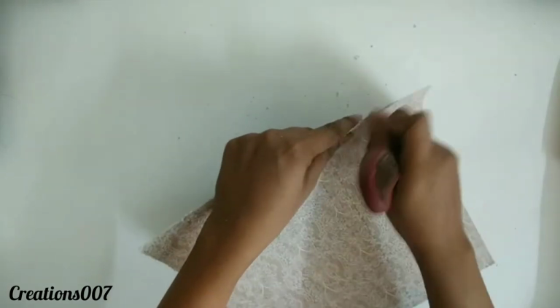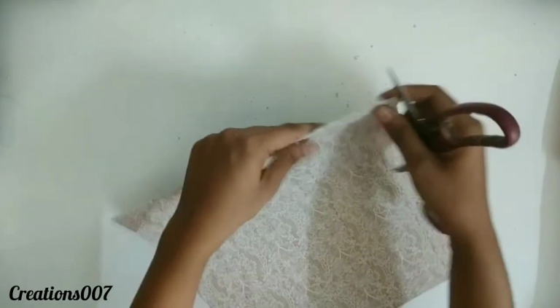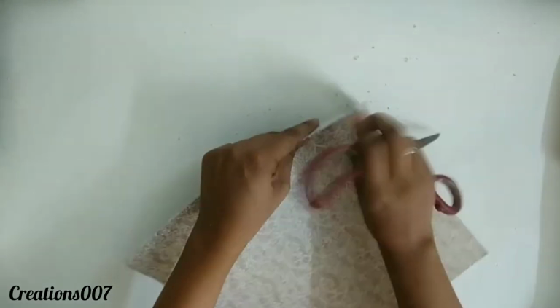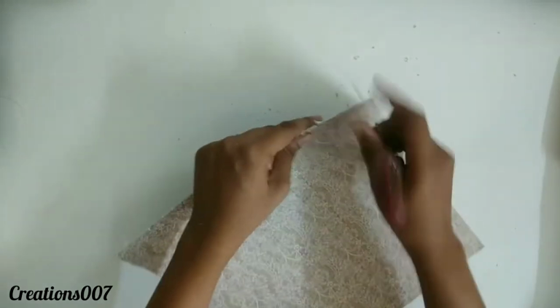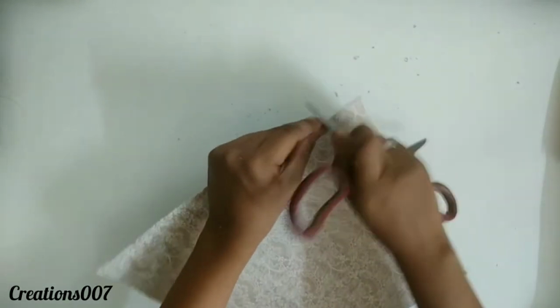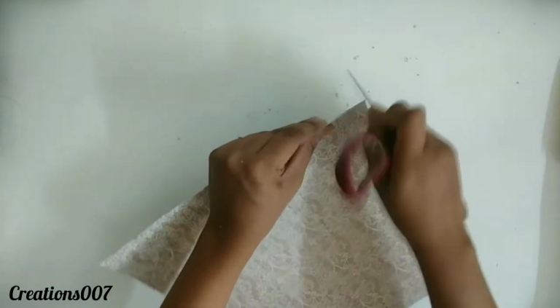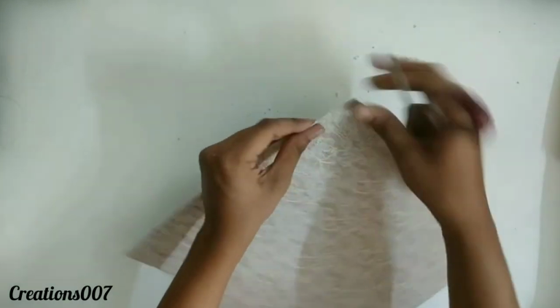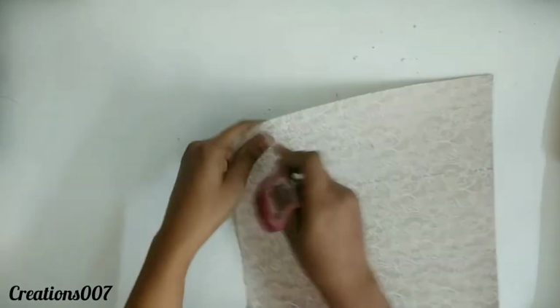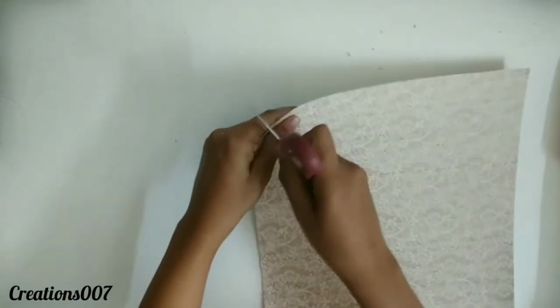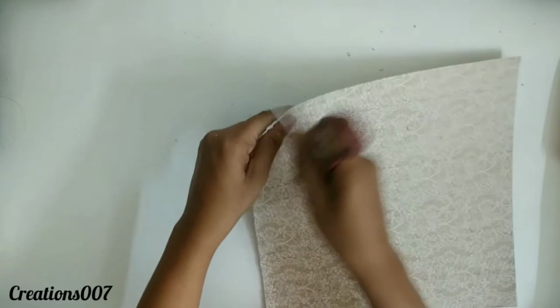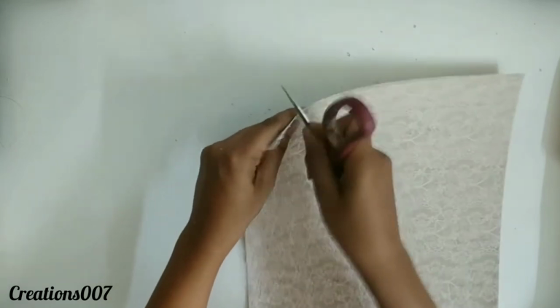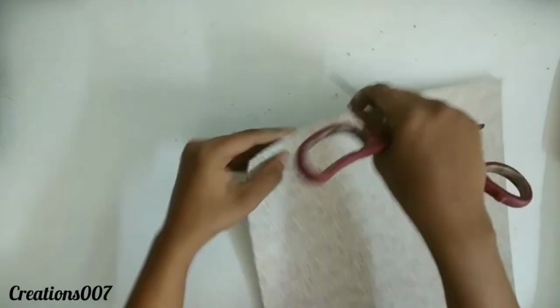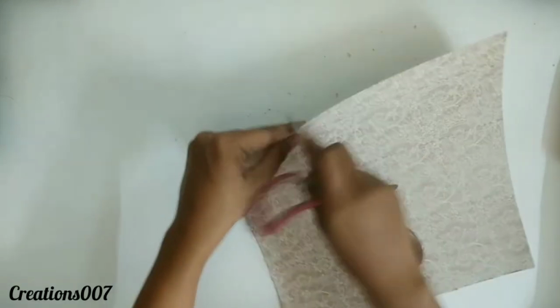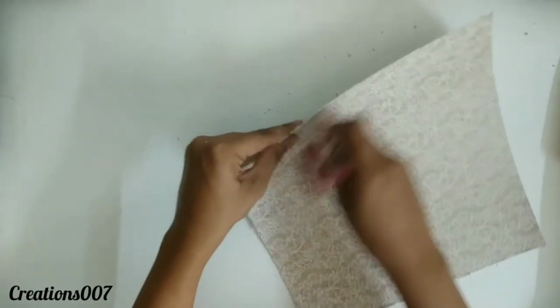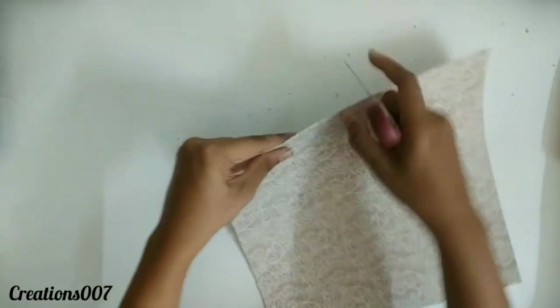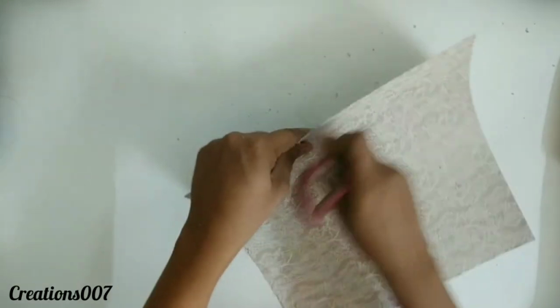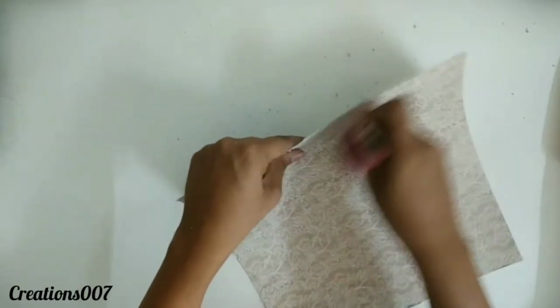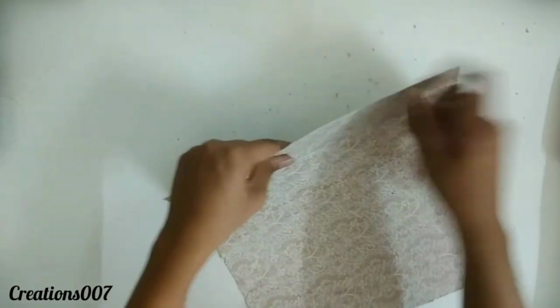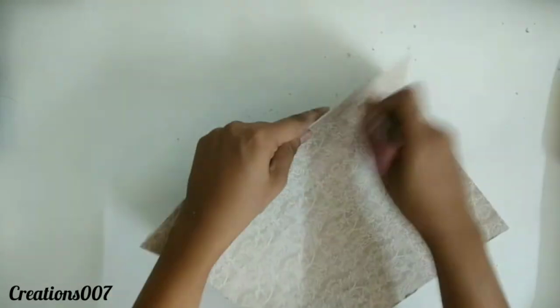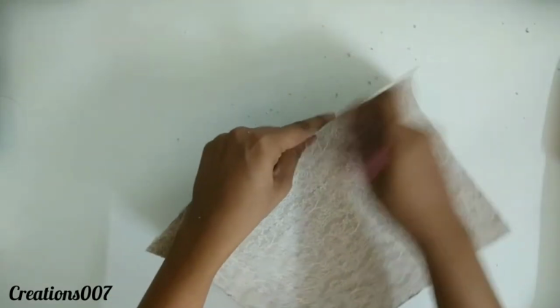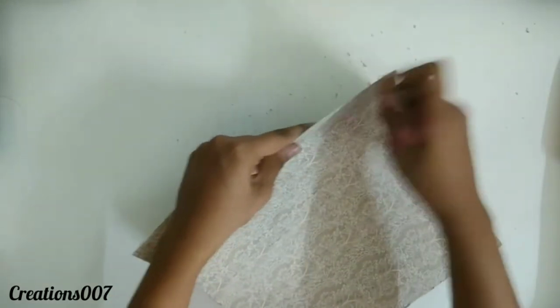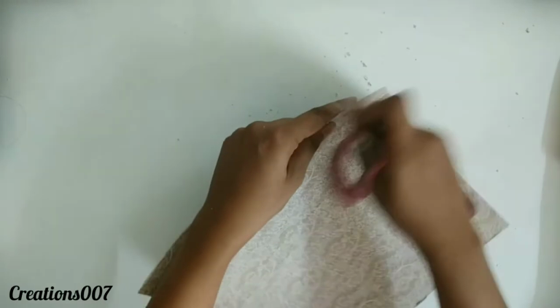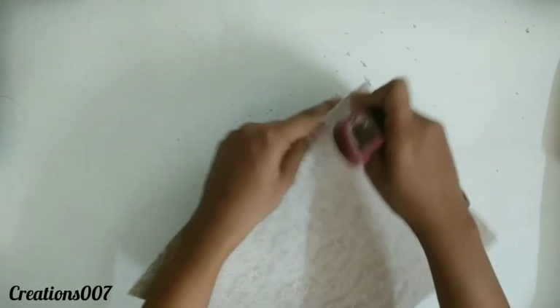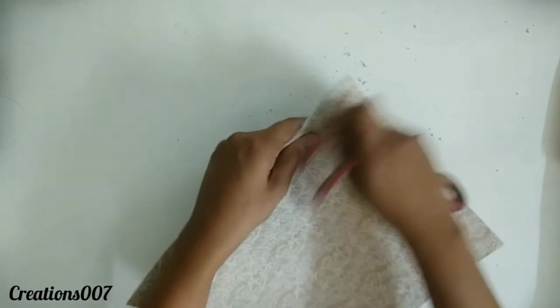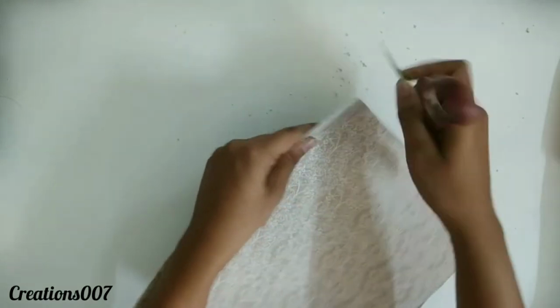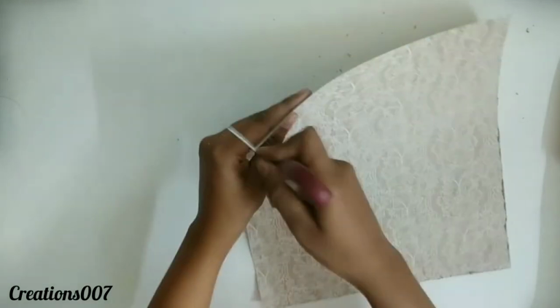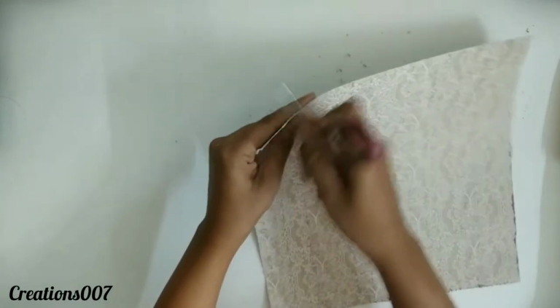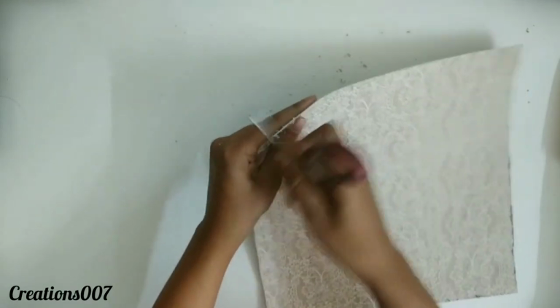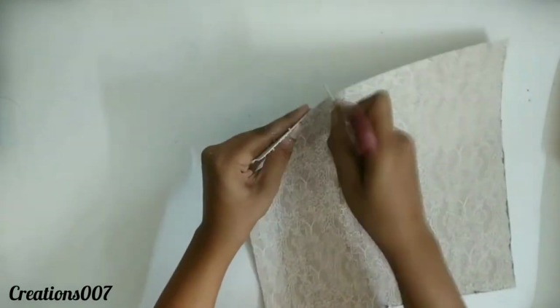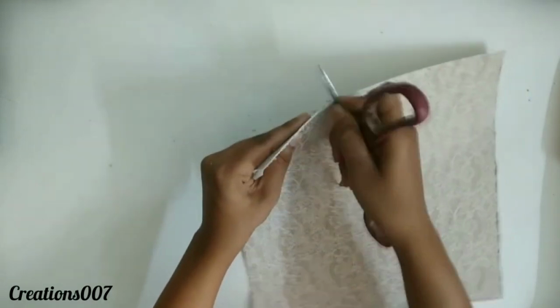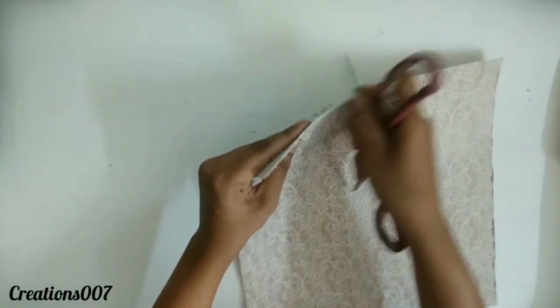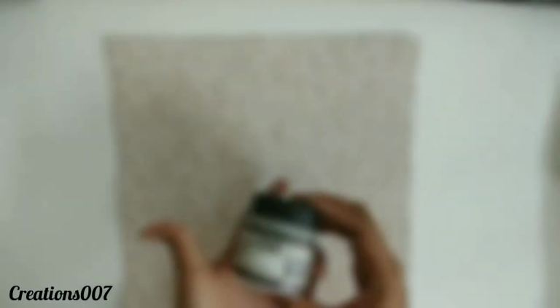While distressing, do take care that you don't damage your paper, but if you do, do not worry as it's a part of the distressing process. It gives a beautiful look to your project. I'm going to distress from all four sides of my paper.